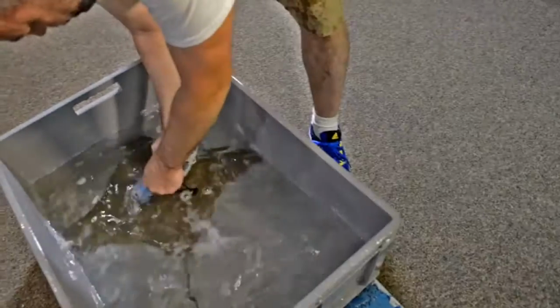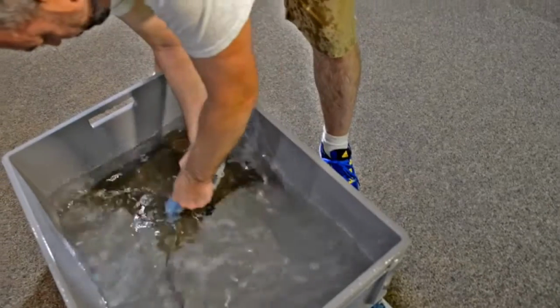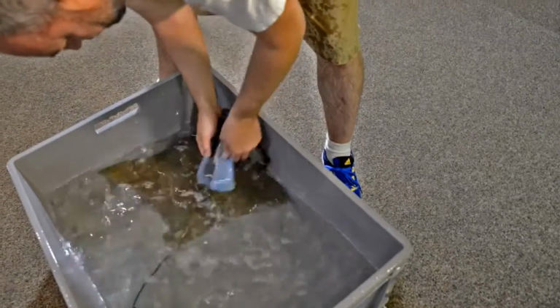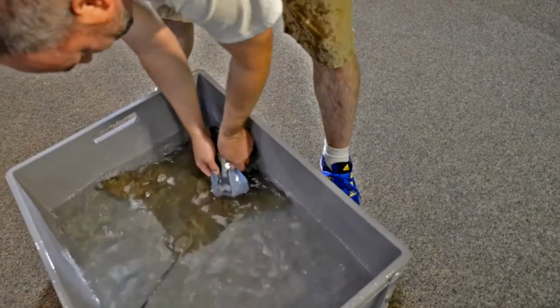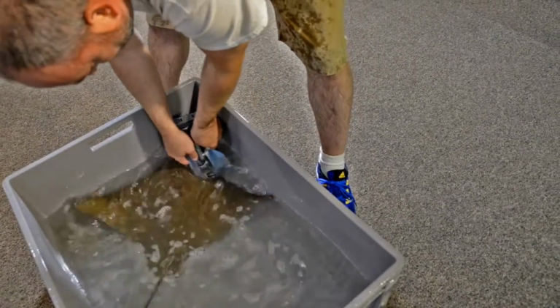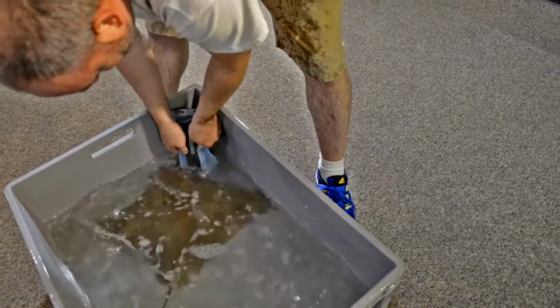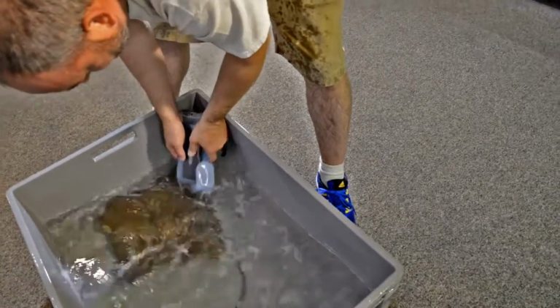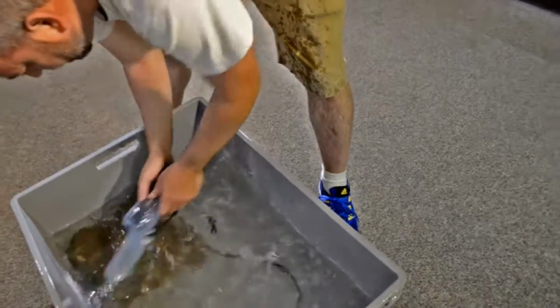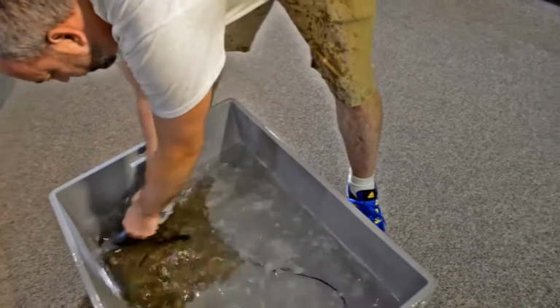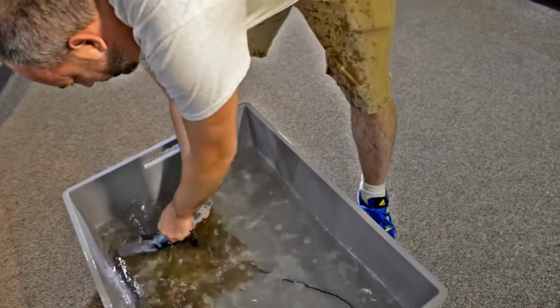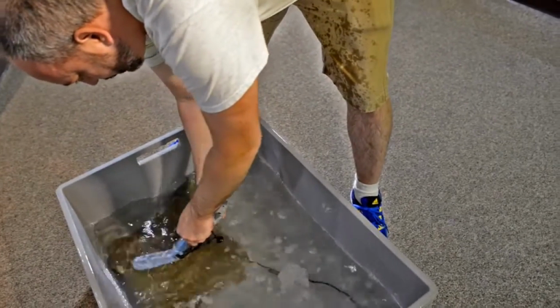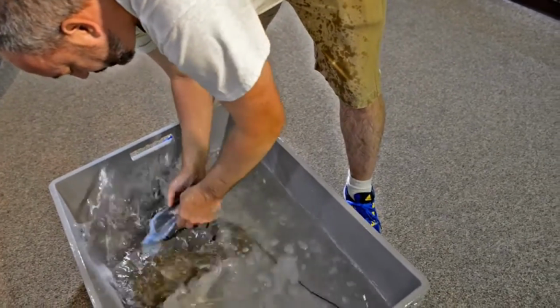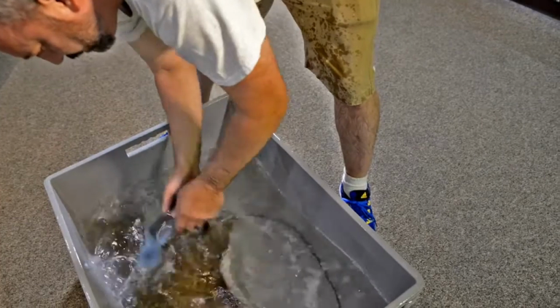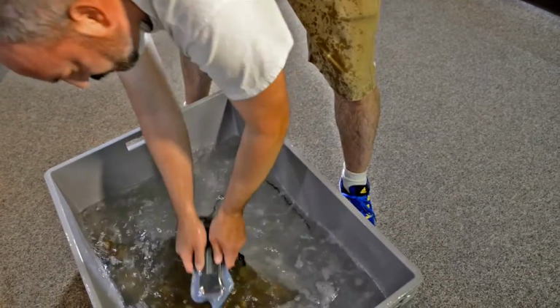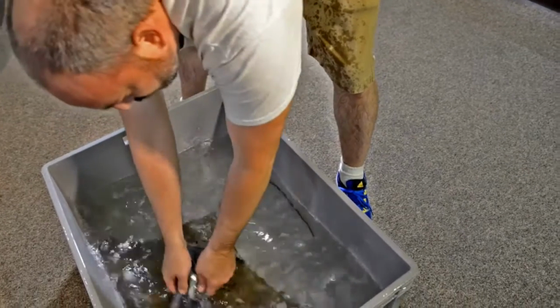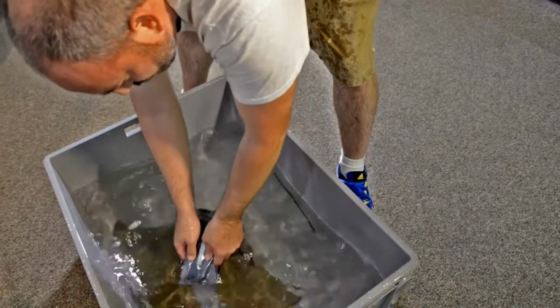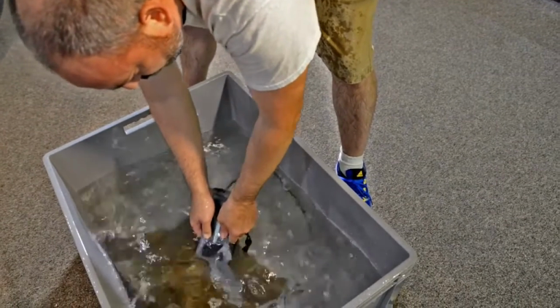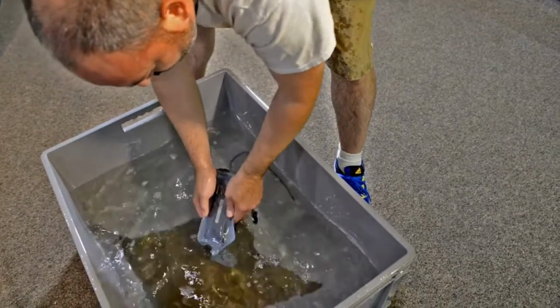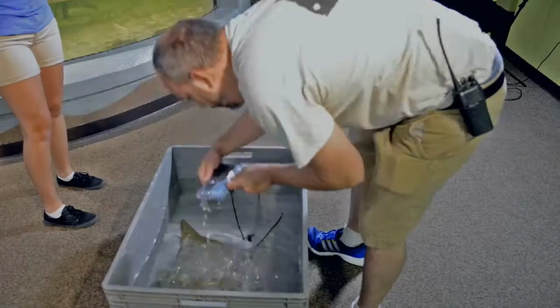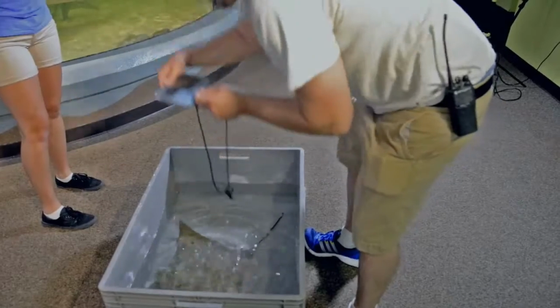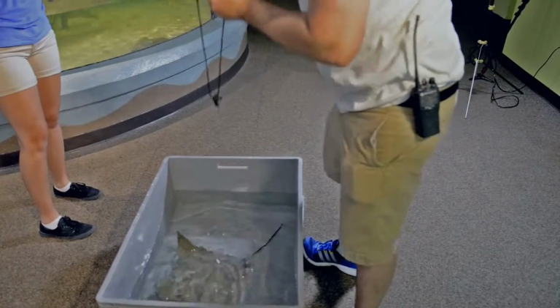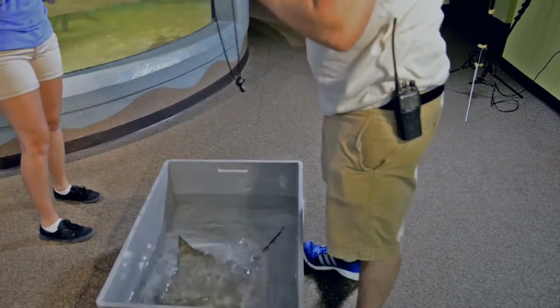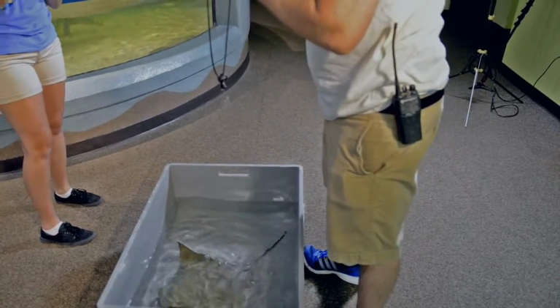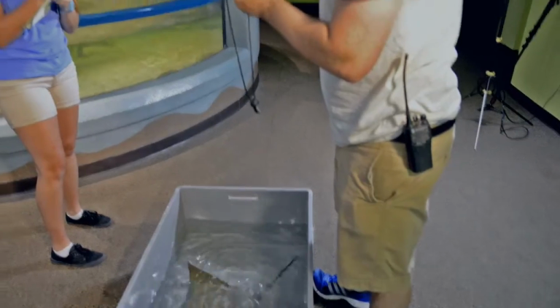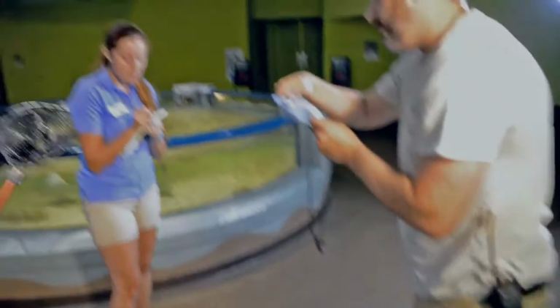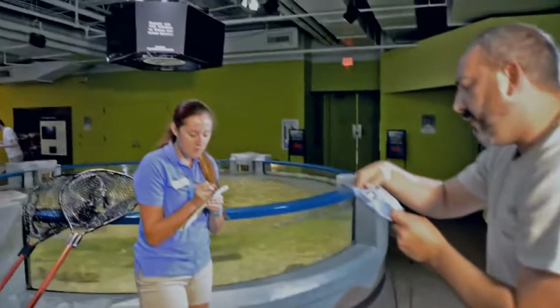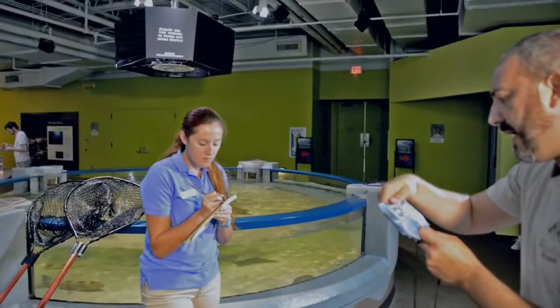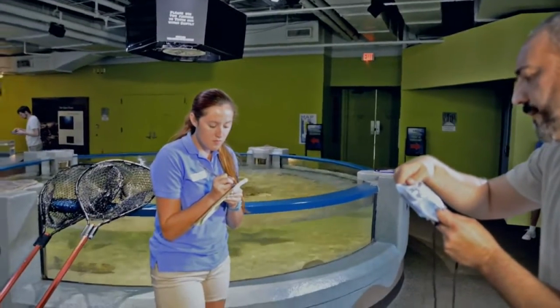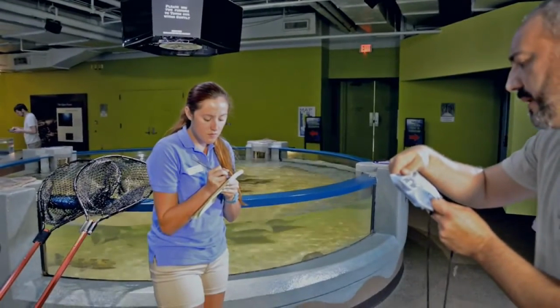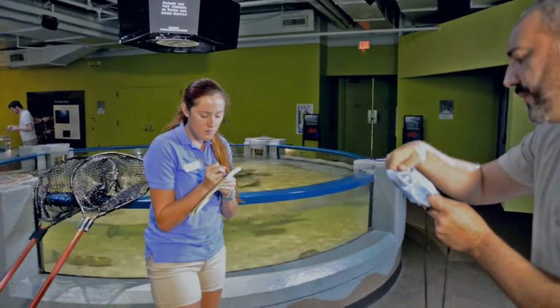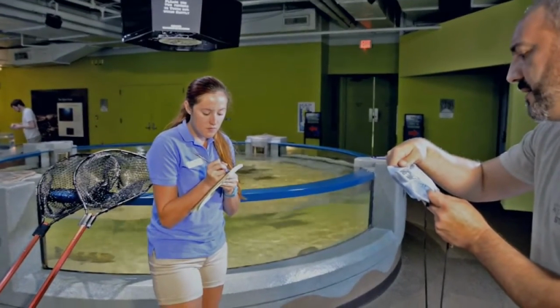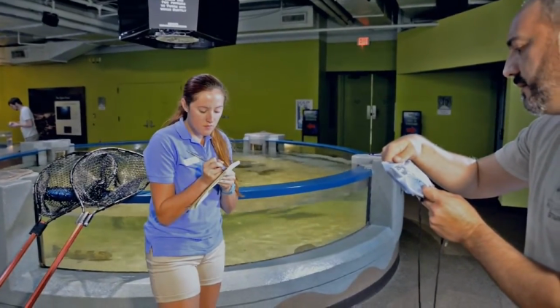Each ray has a pit tag inserted under the skin, and using a pit tag scanner we are able to scan the ray and a number will pop up on the meter so that we can identify which ray belongs to which number.